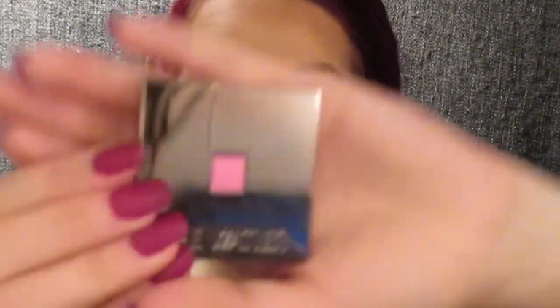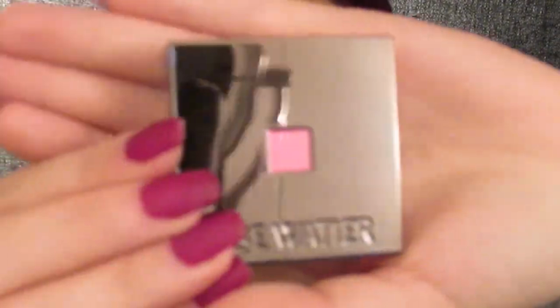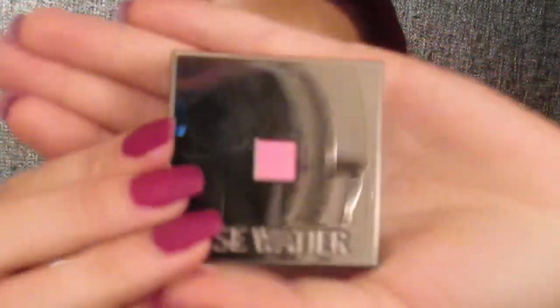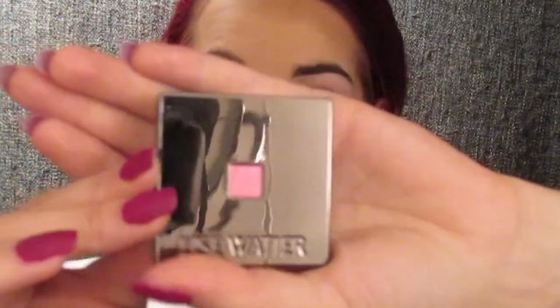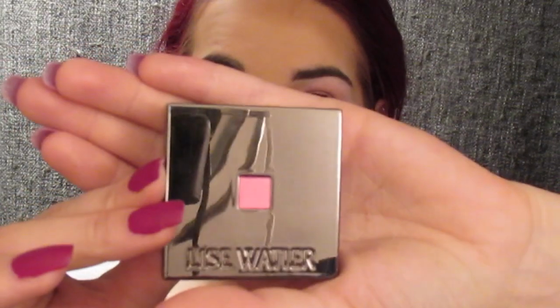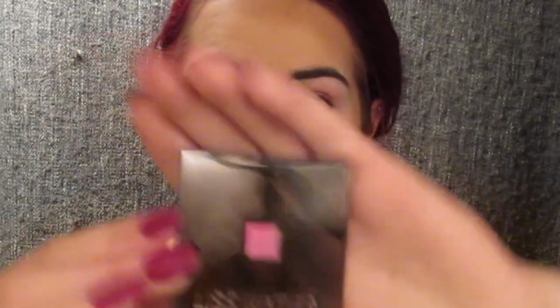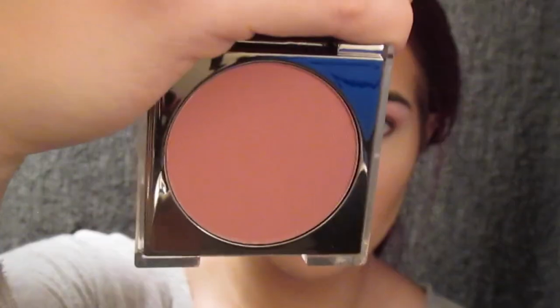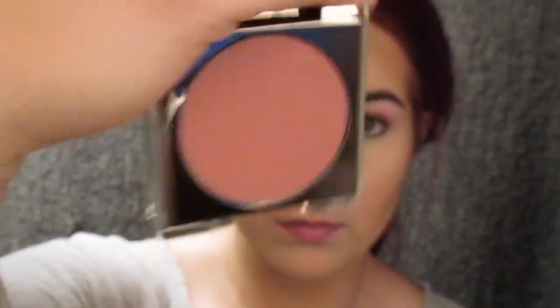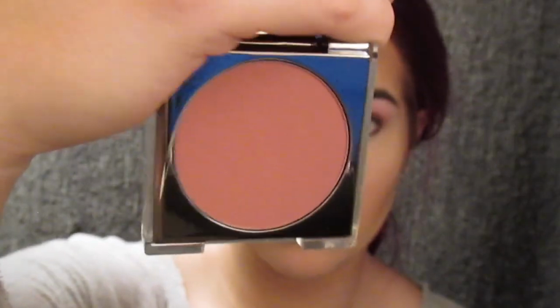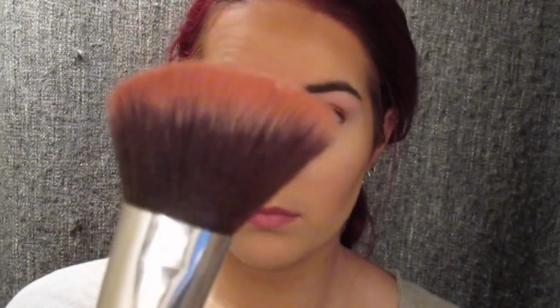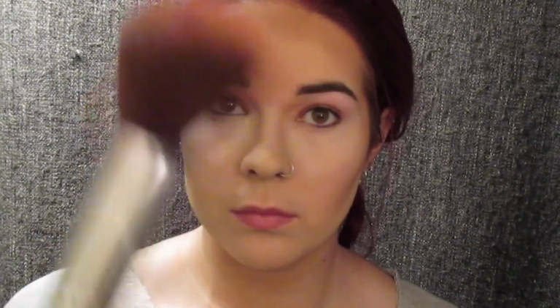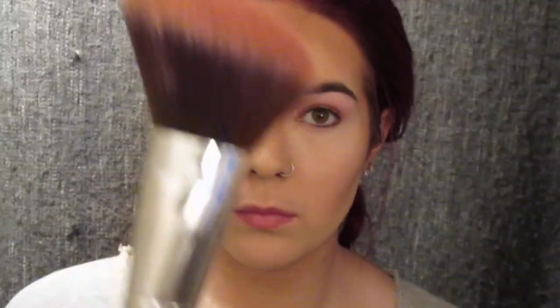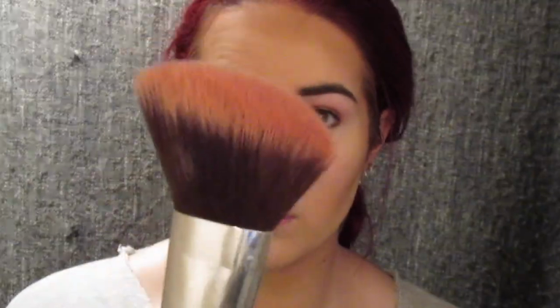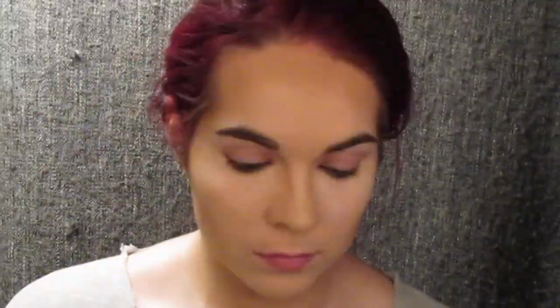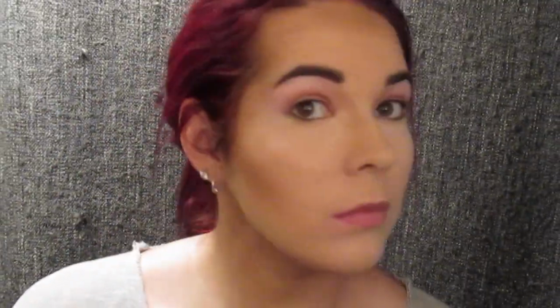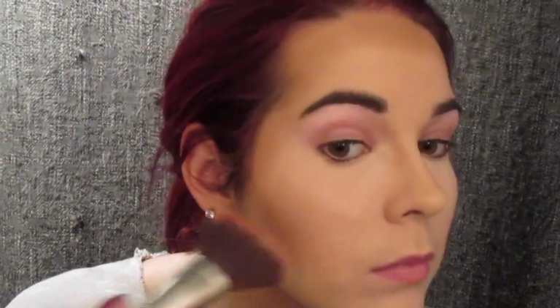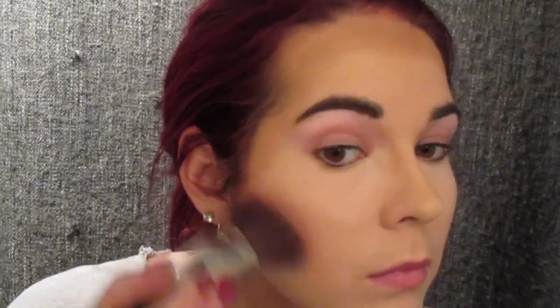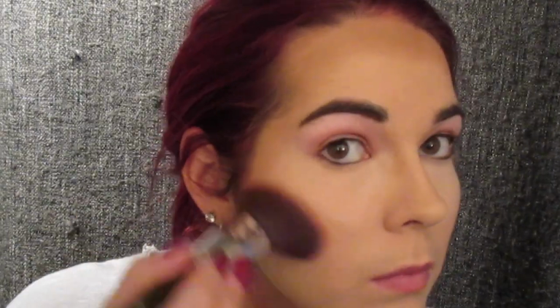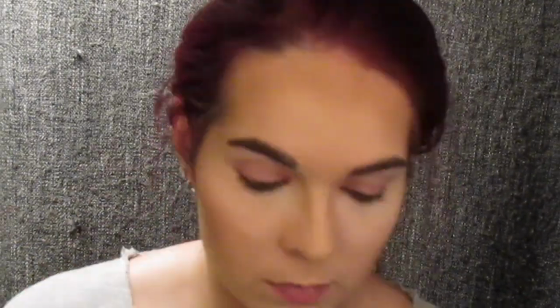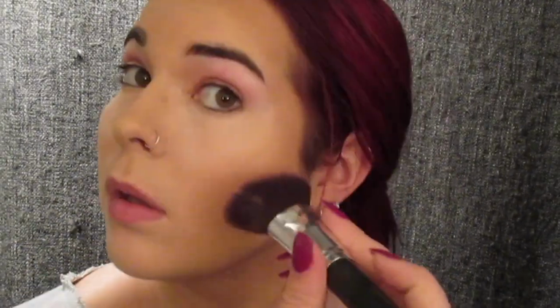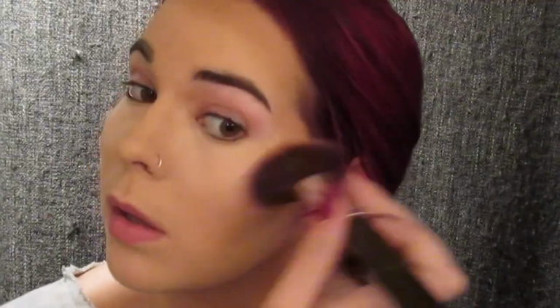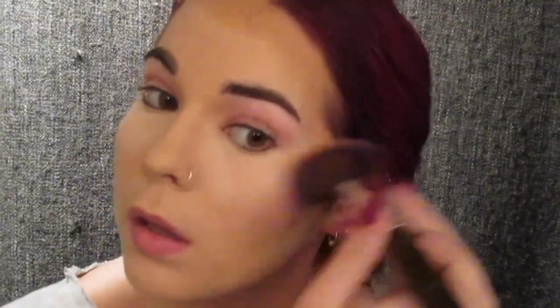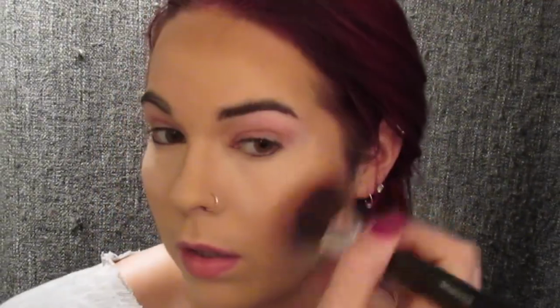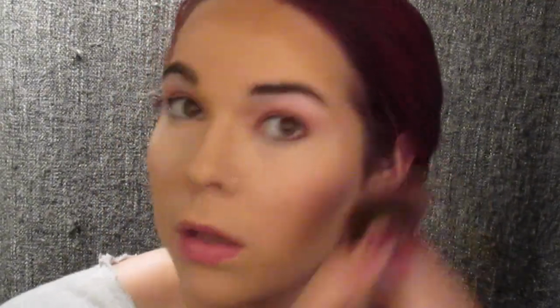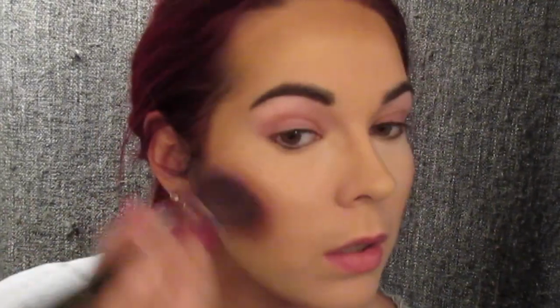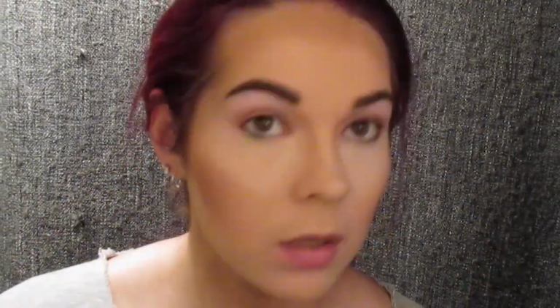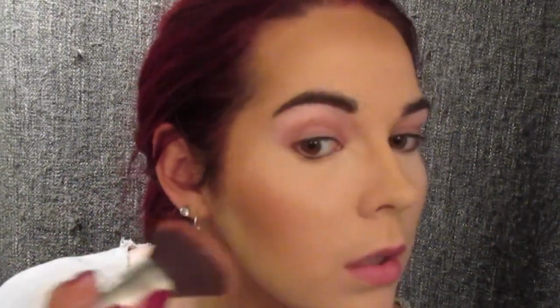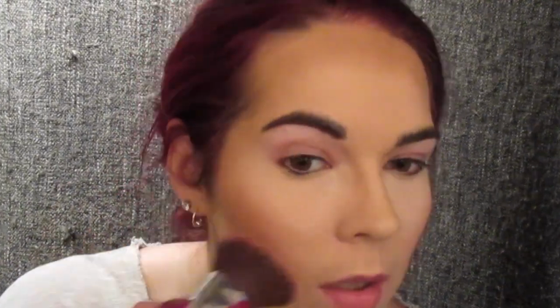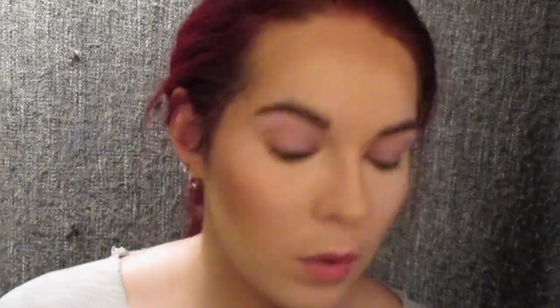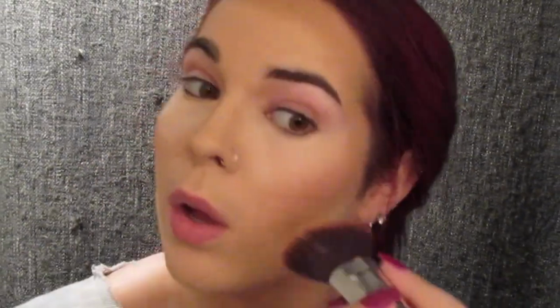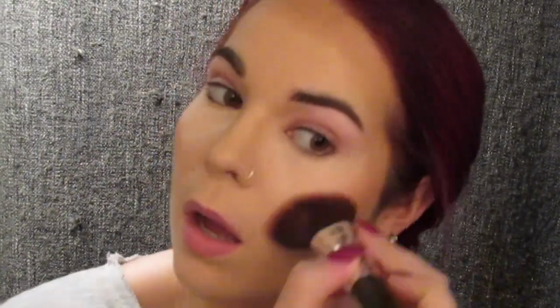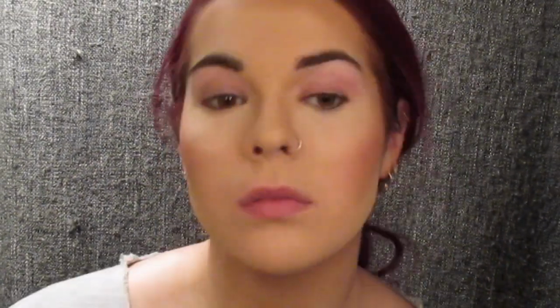Next I'm going to go in with the Lise Watier Blush On Powder in 74 Mocha. I love this shade for the fall — it's just a really beautiful, rich, deep color. Then I'm just going to use a Morphe angle blush brush and just pat it onto my cheekbones.